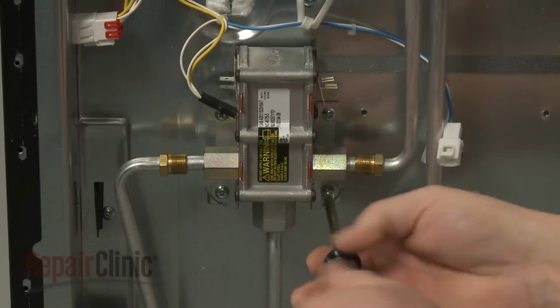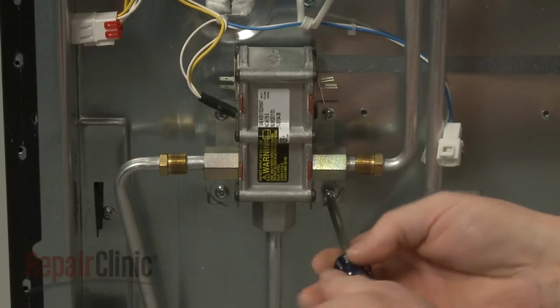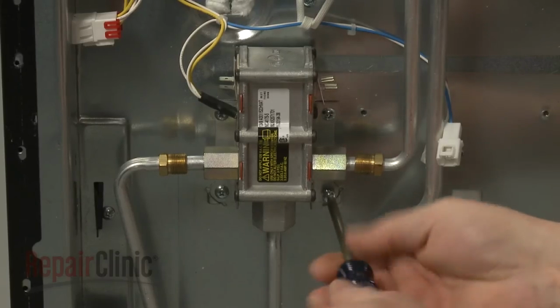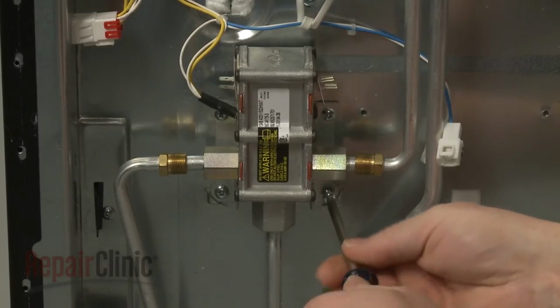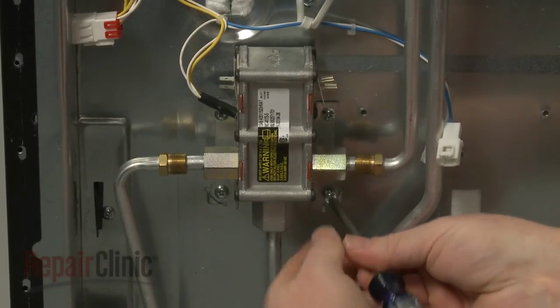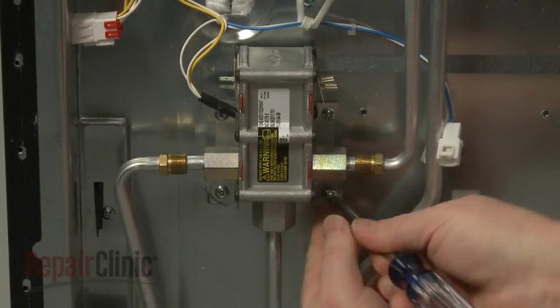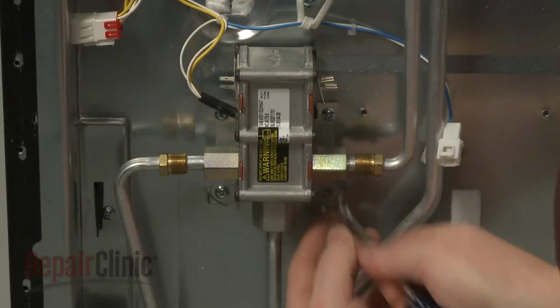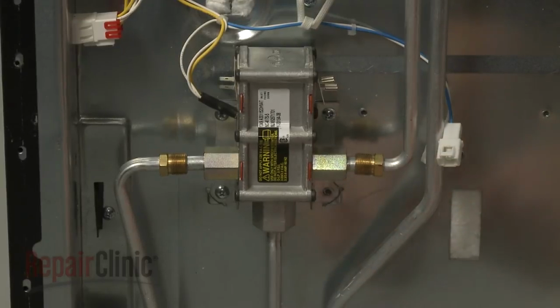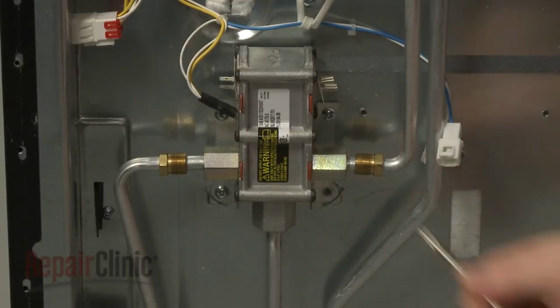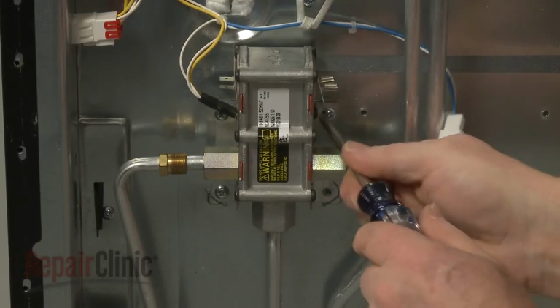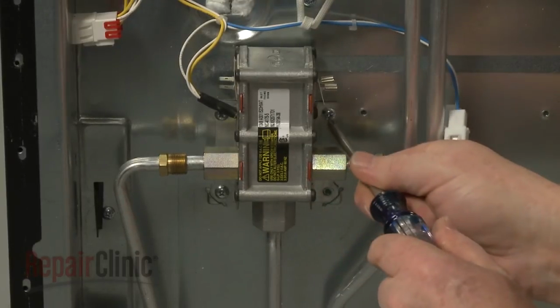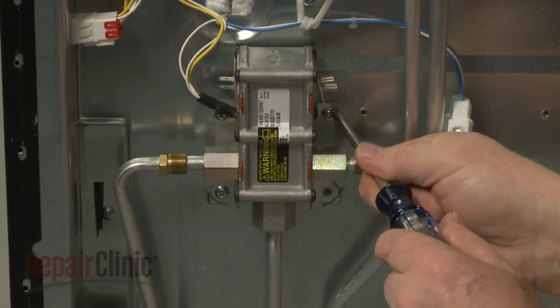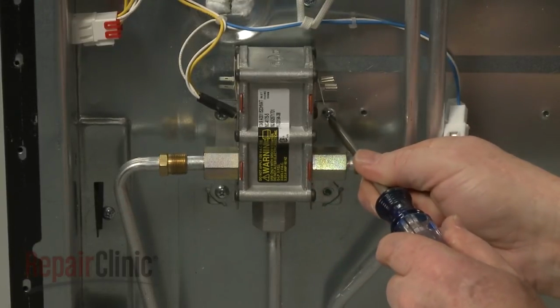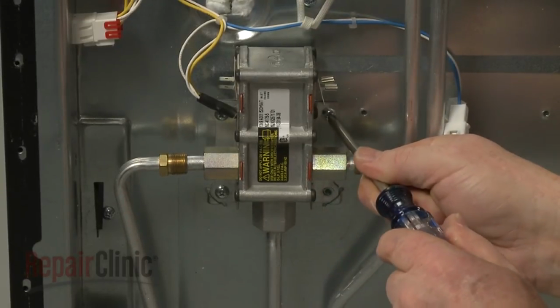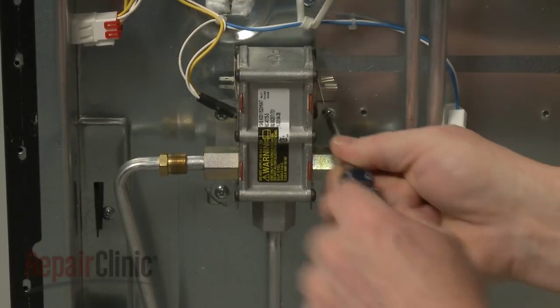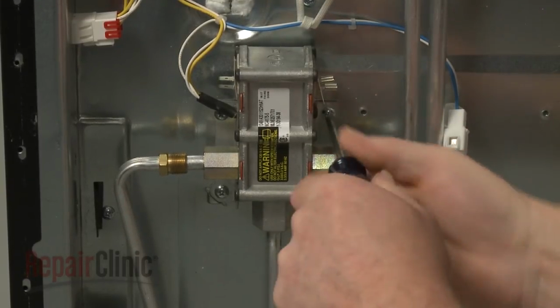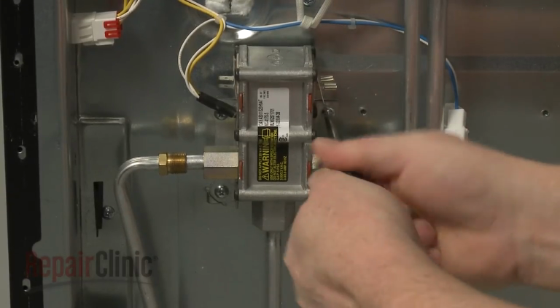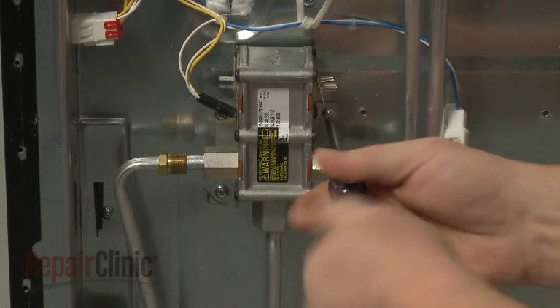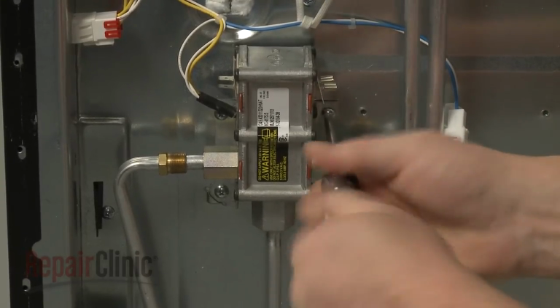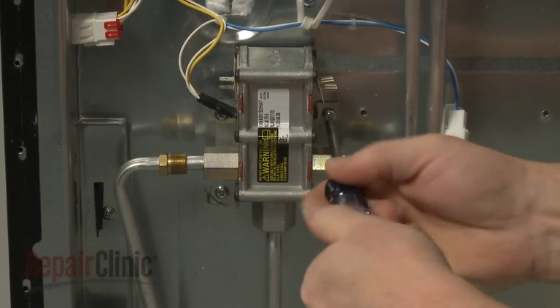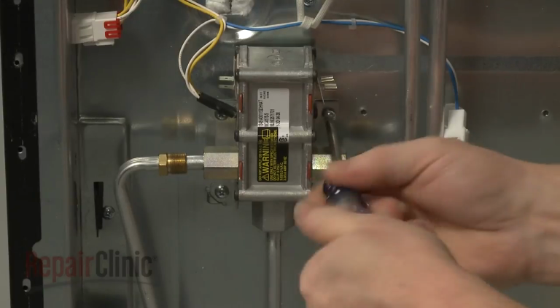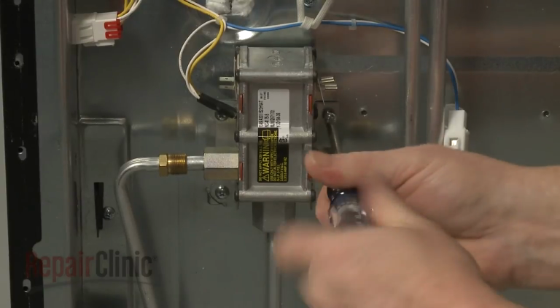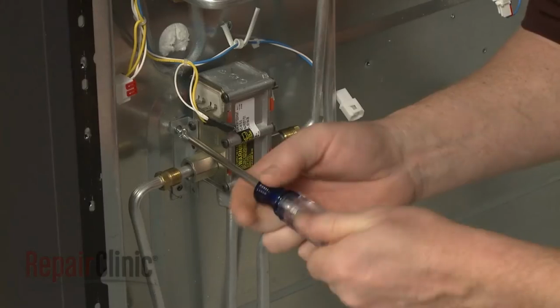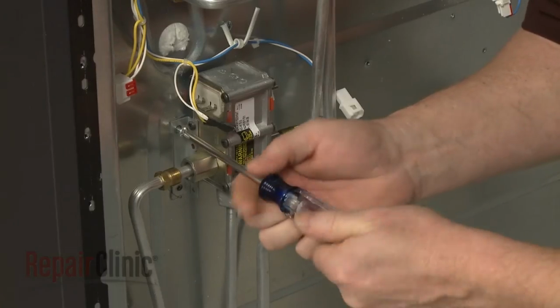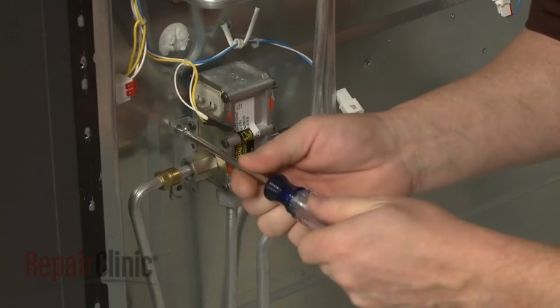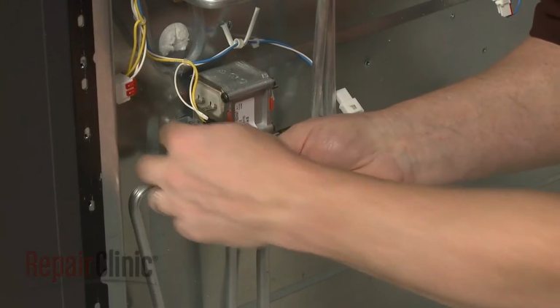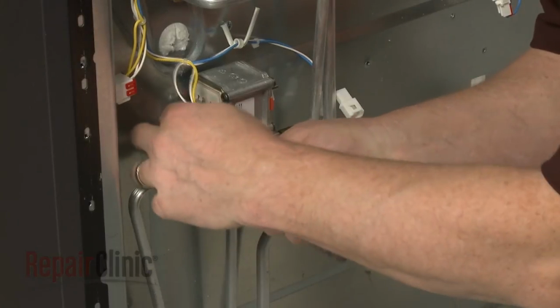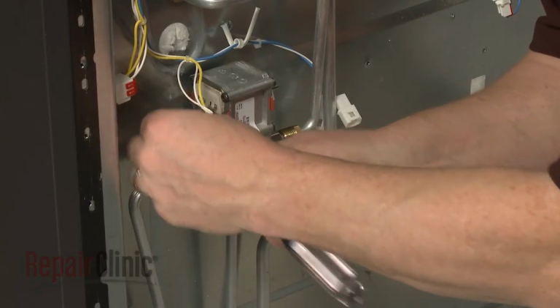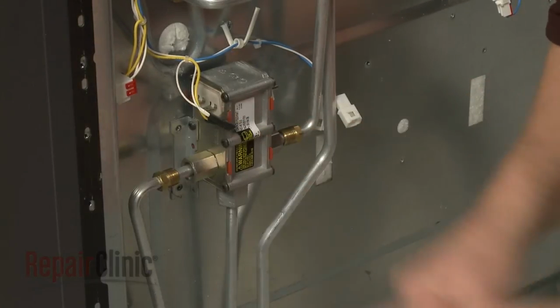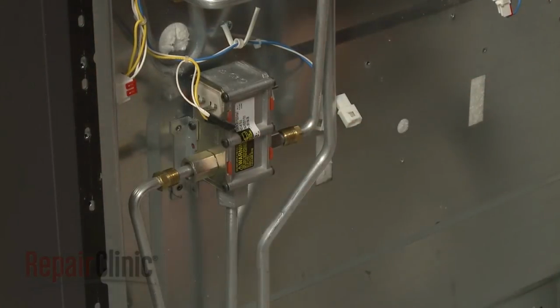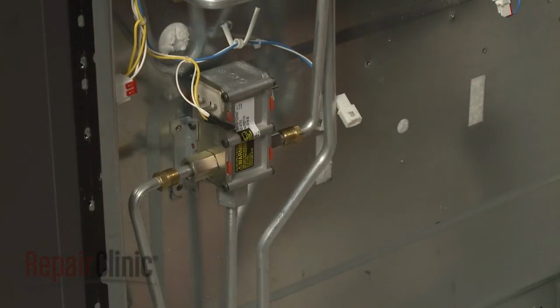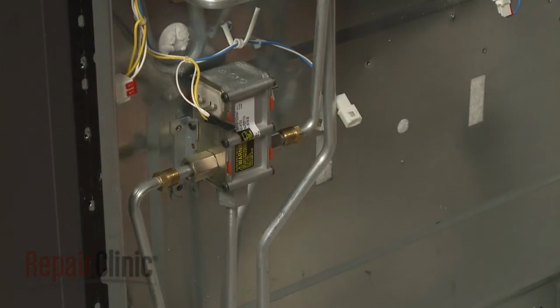Next, remove the screws securing the valve to the rear panel, then remove the old valve.